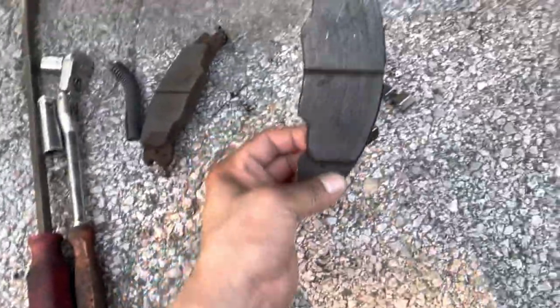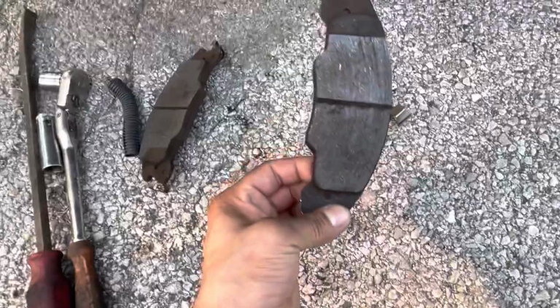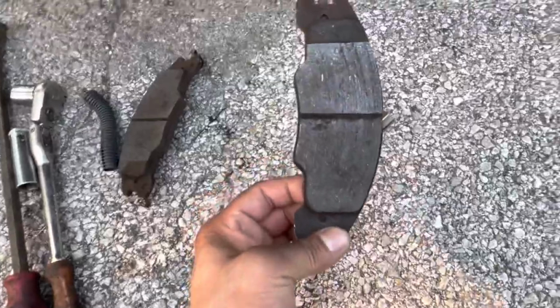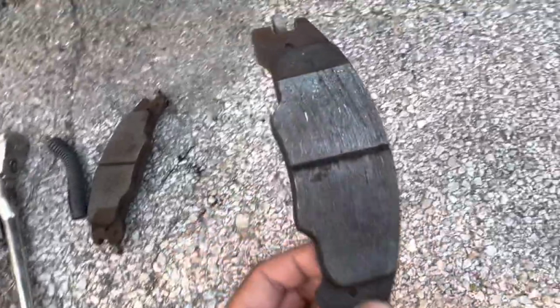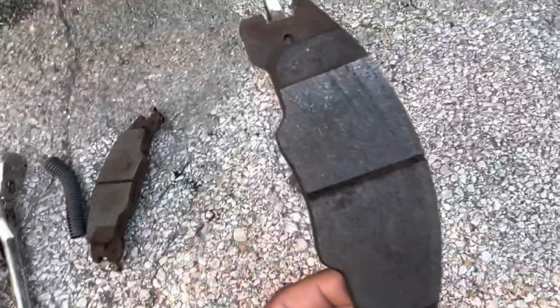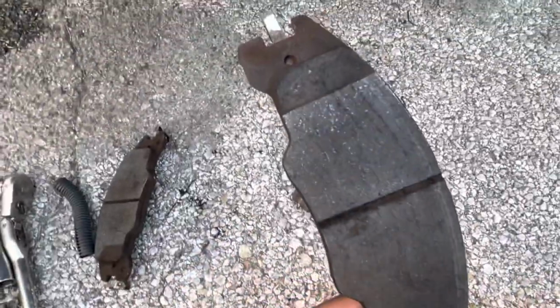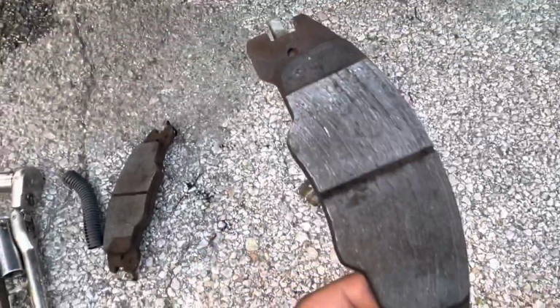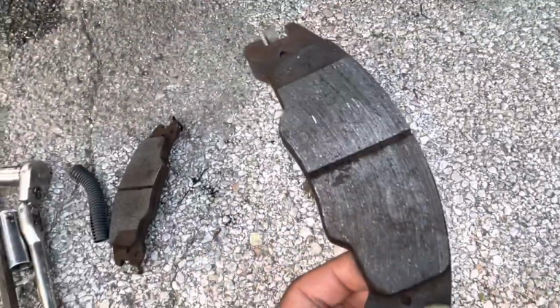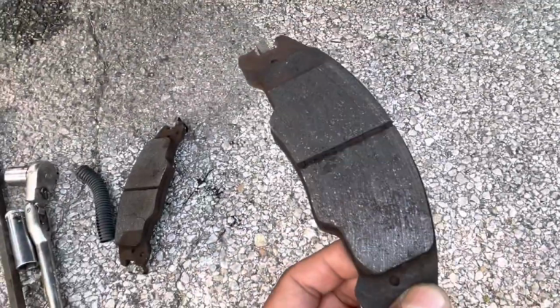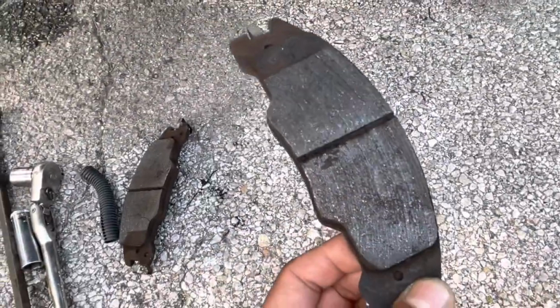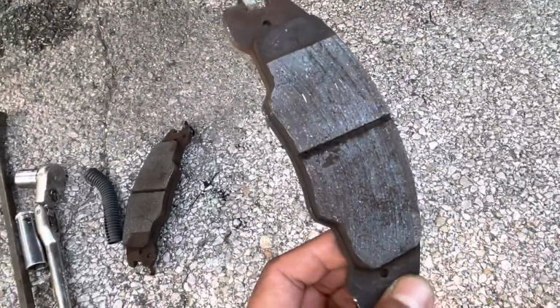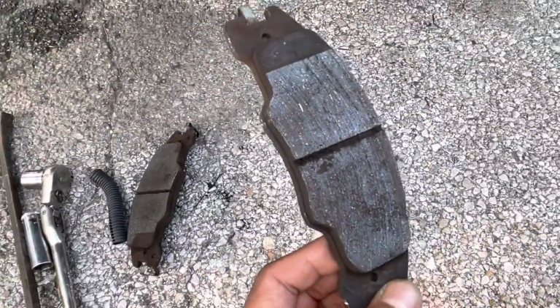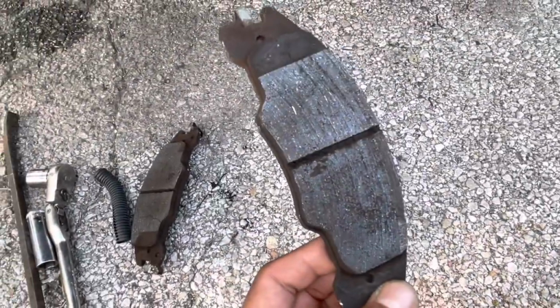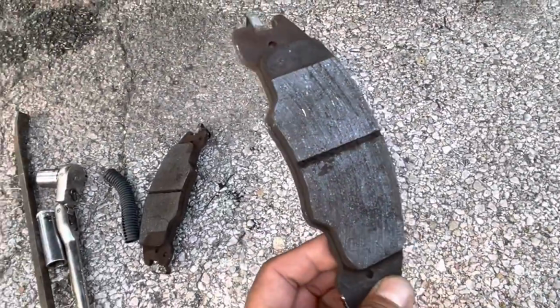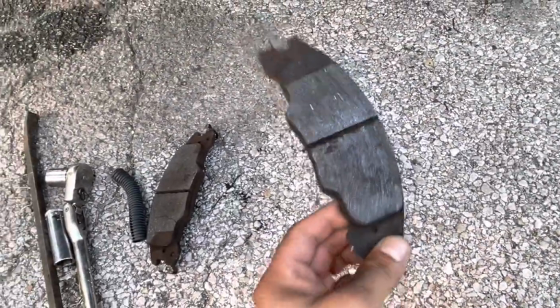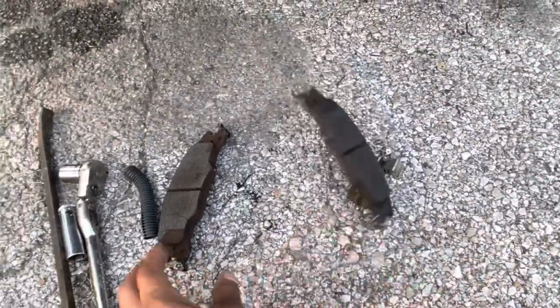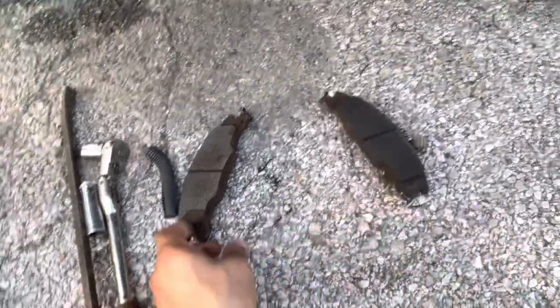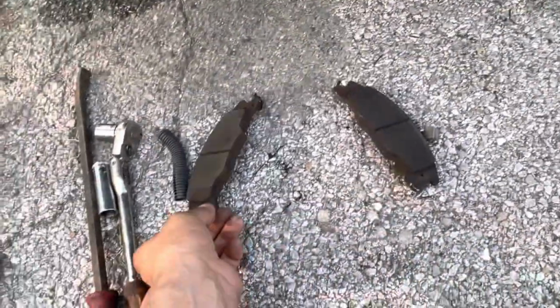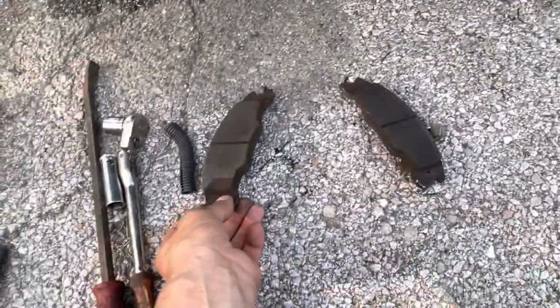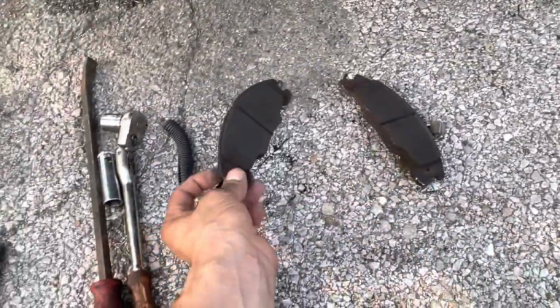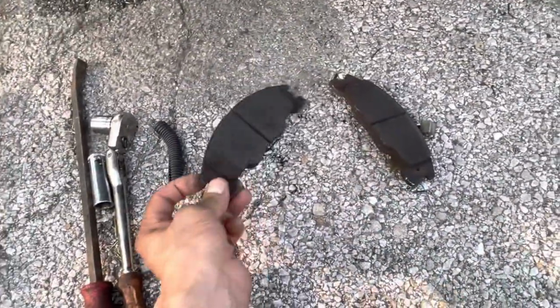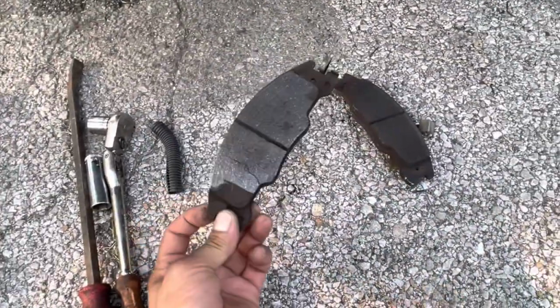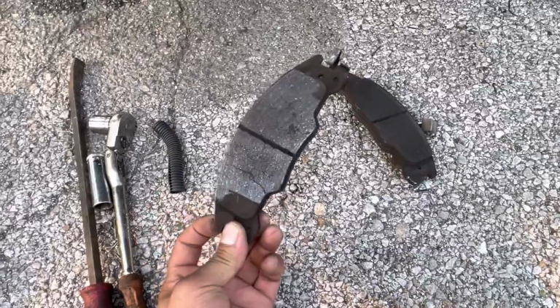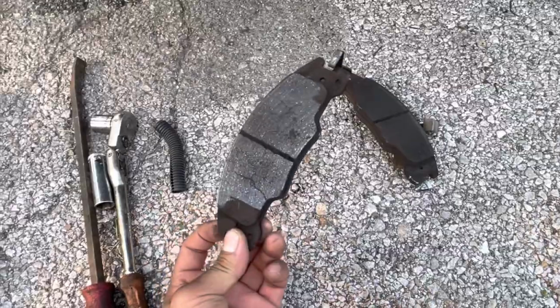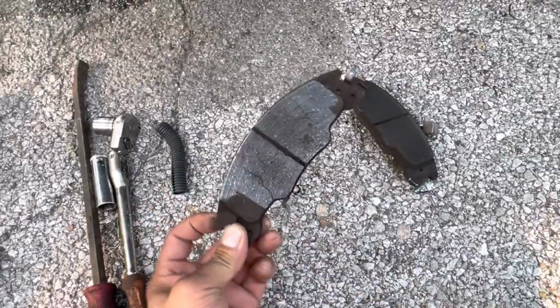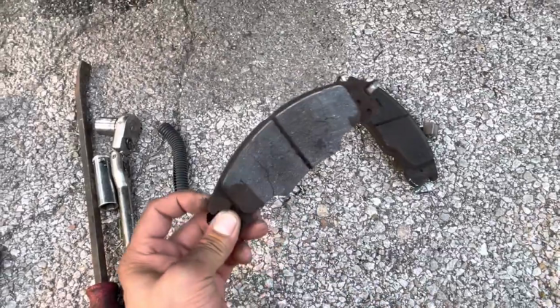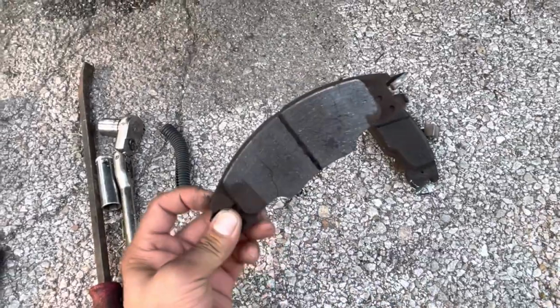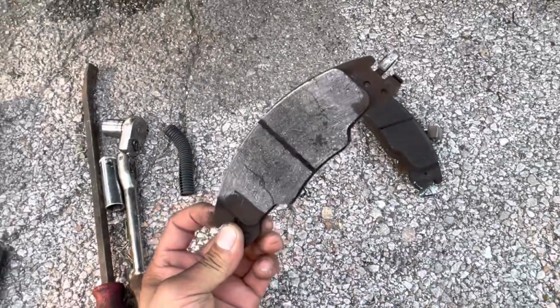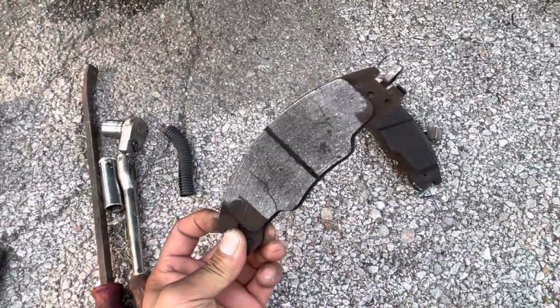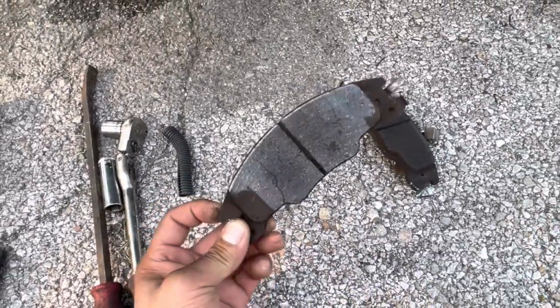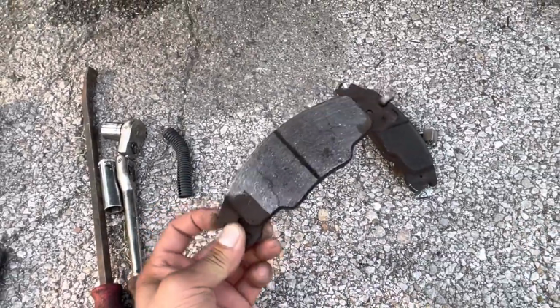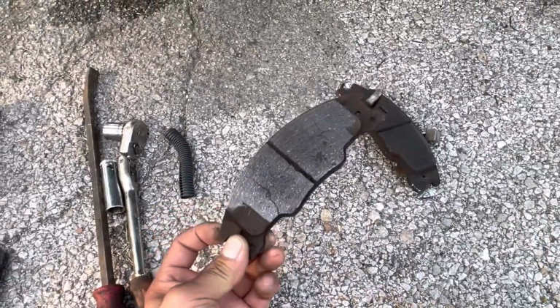You see how there's straight-line cracks in this one? And then there's fractures all up and down the brake pad. Not good.